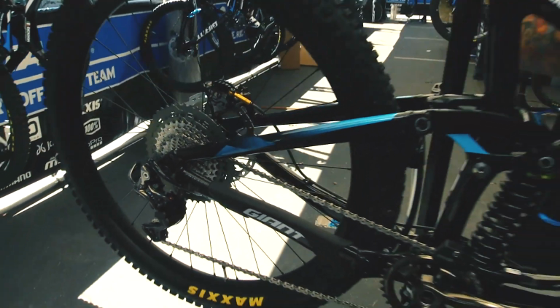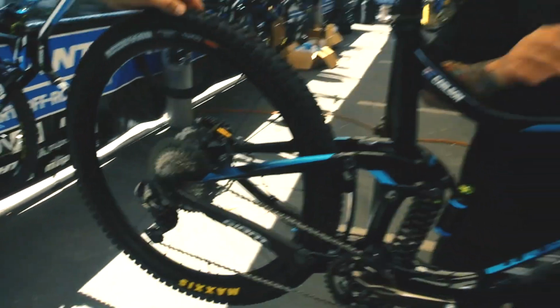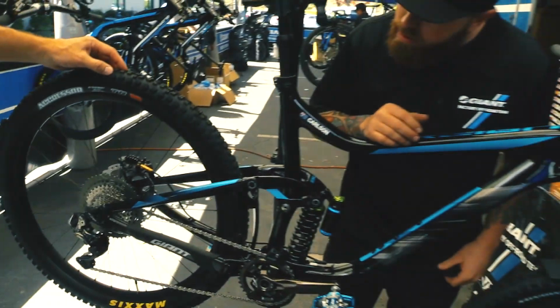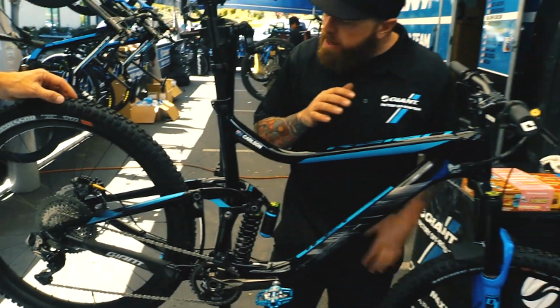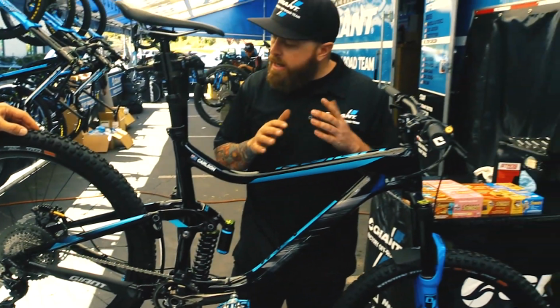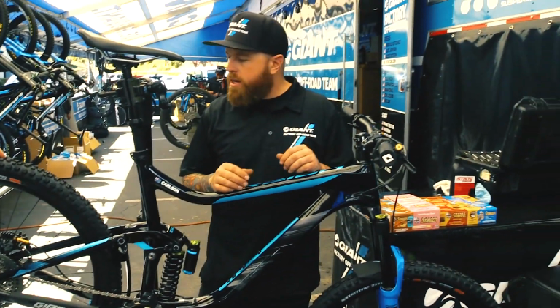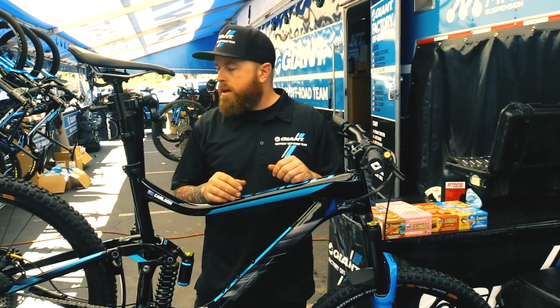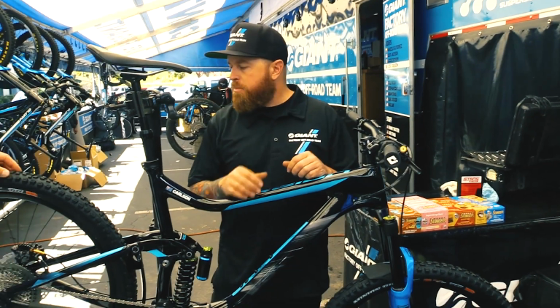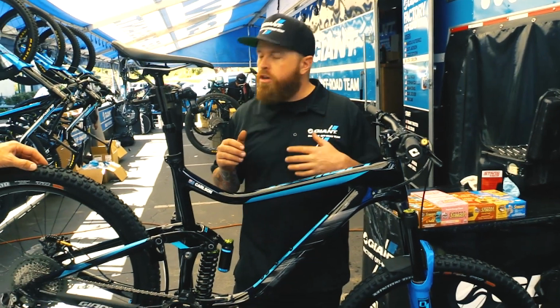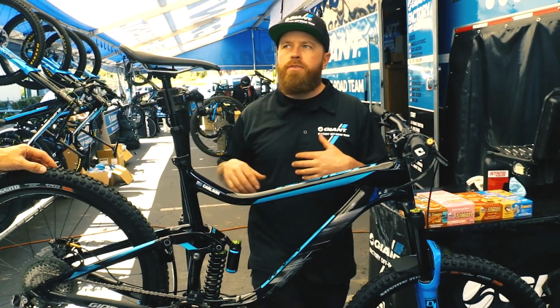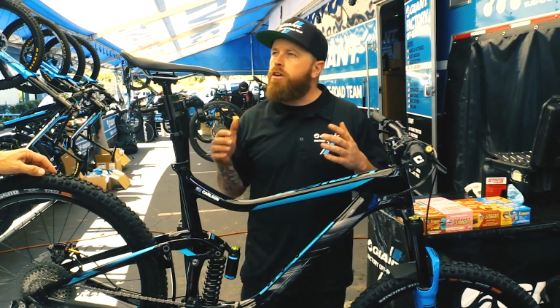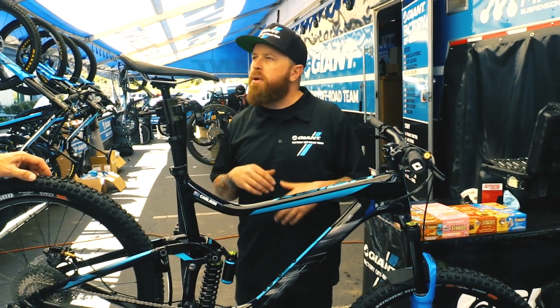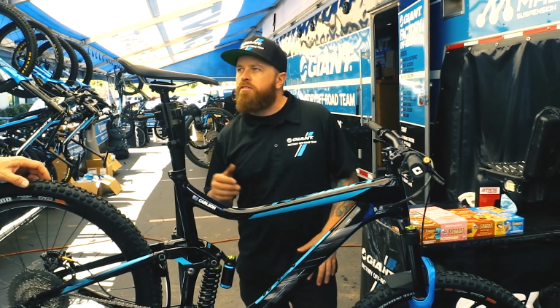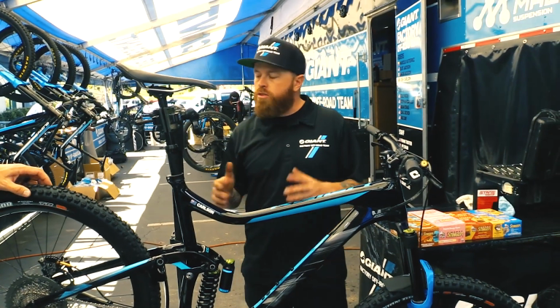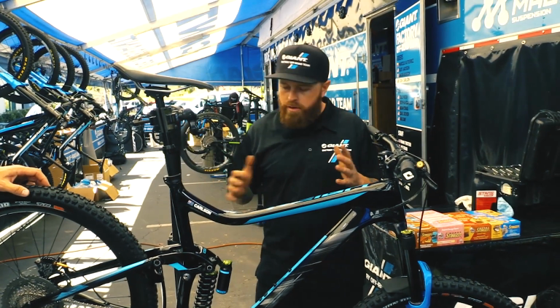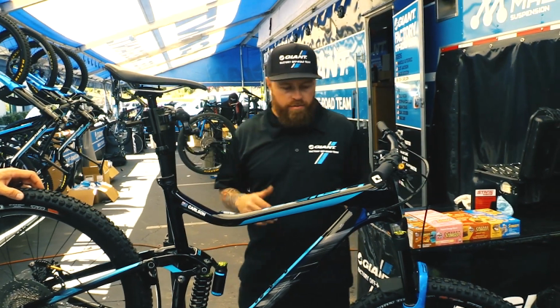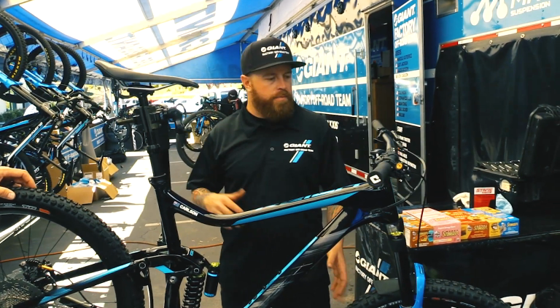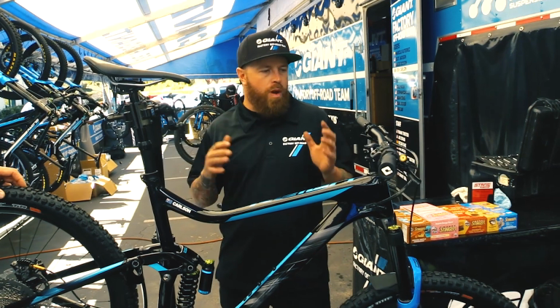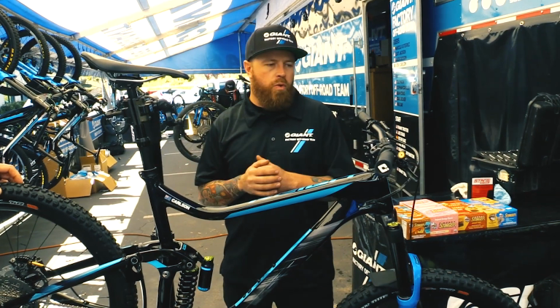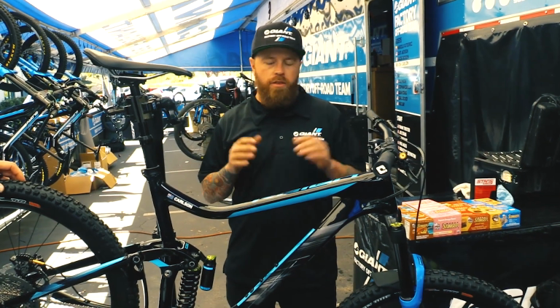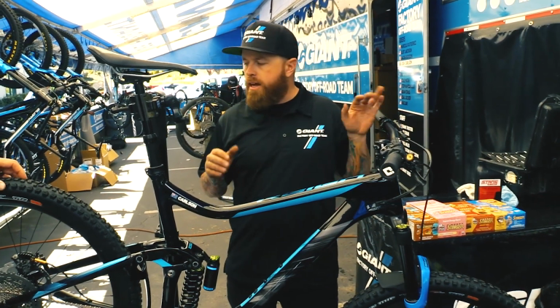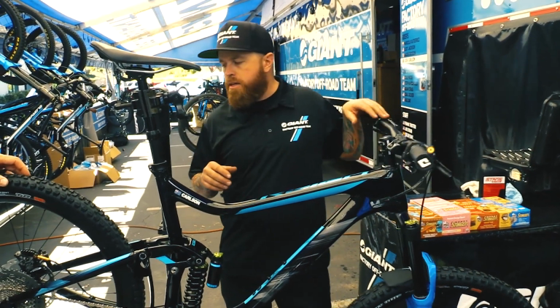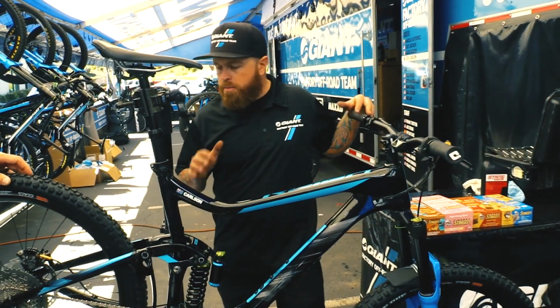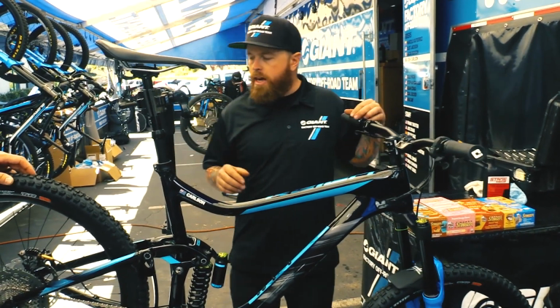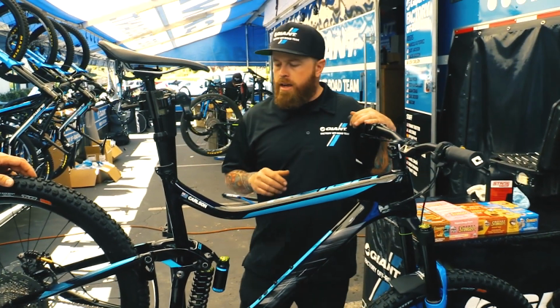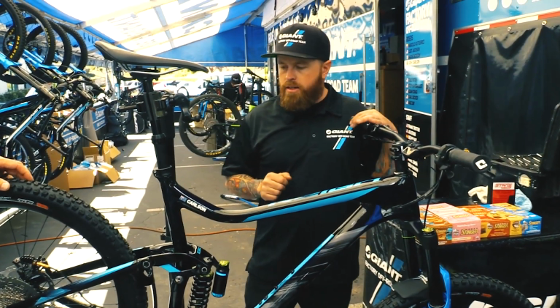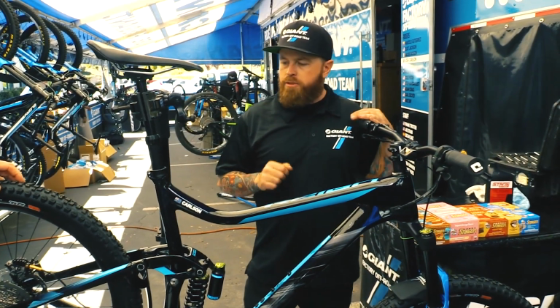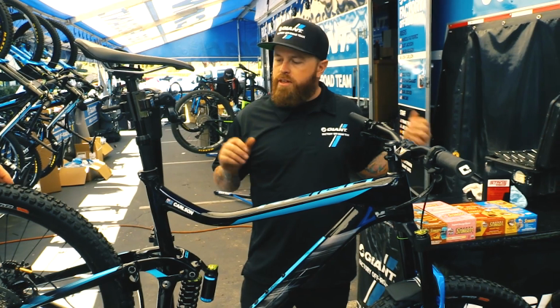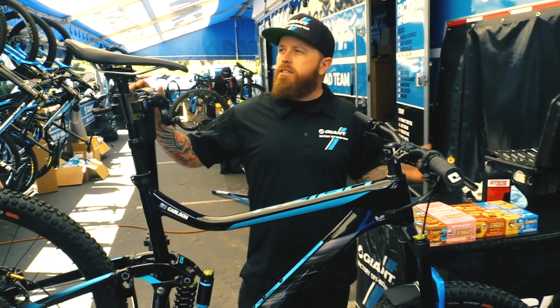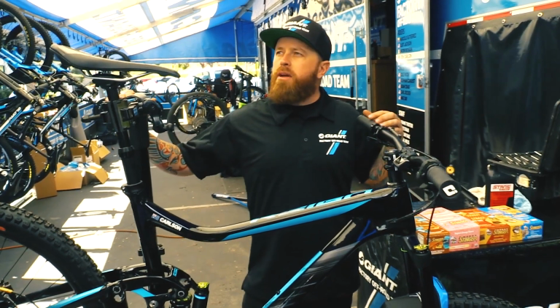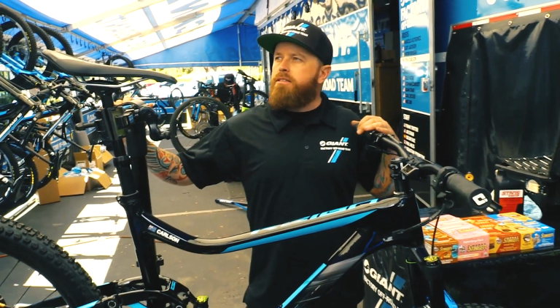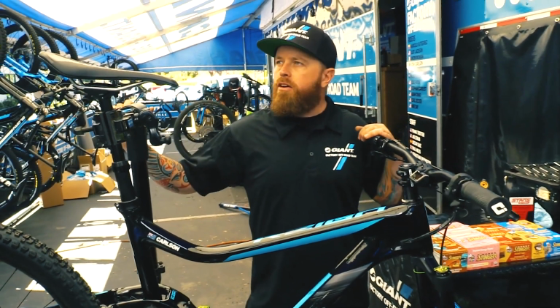It's very important that the bike can last all weekend — being an Enduro, you're penalized for any sort of swapping of equipment. So the bike needs to be completely dialed so he can finish the race and not be penalized at all.